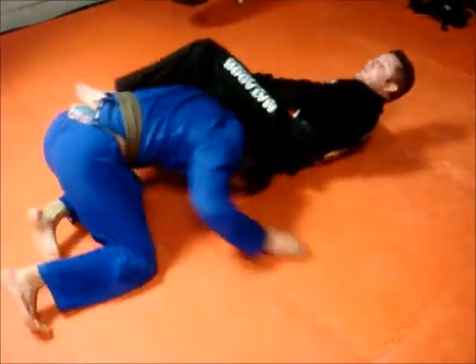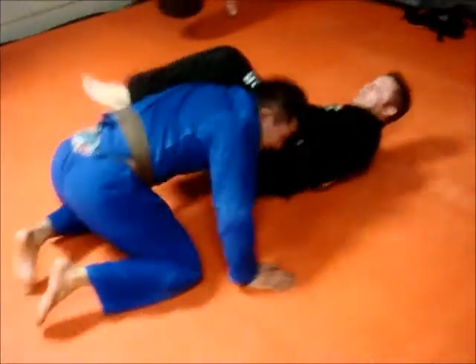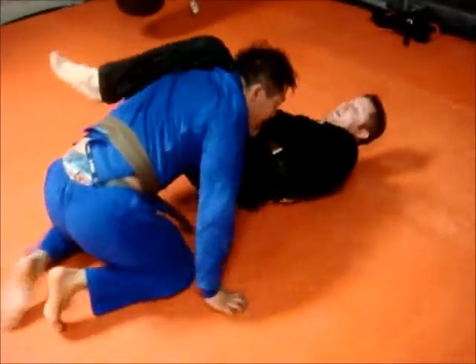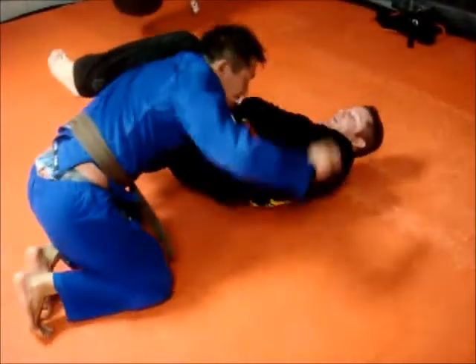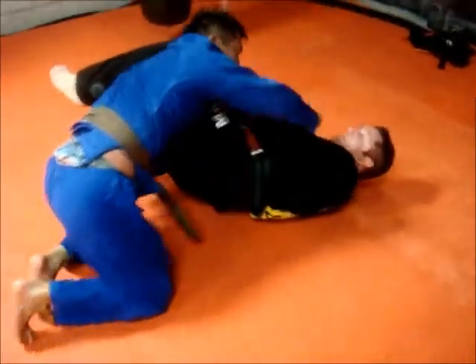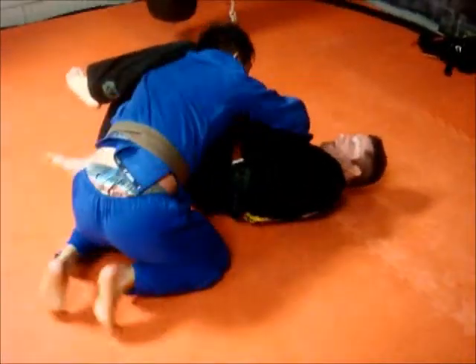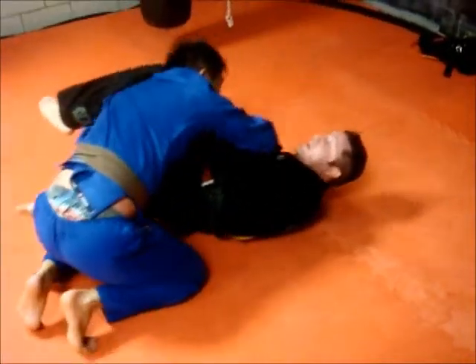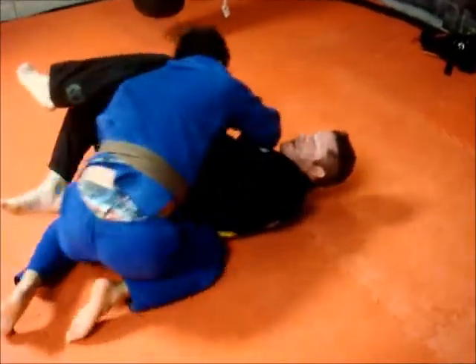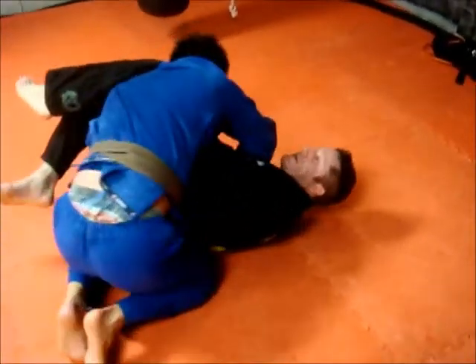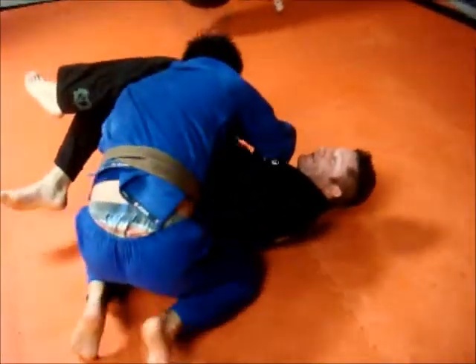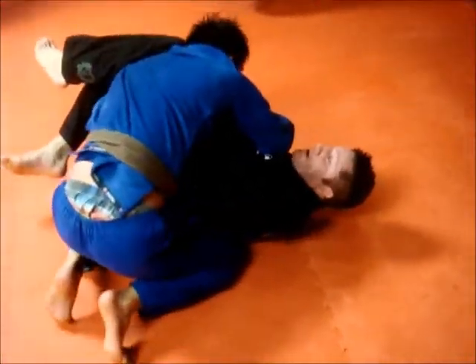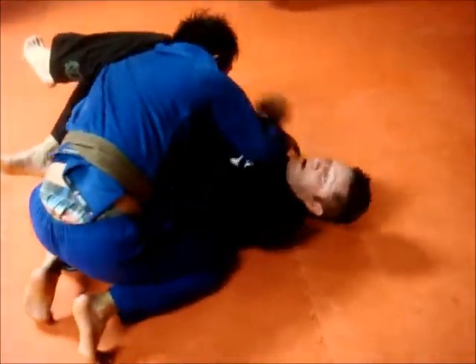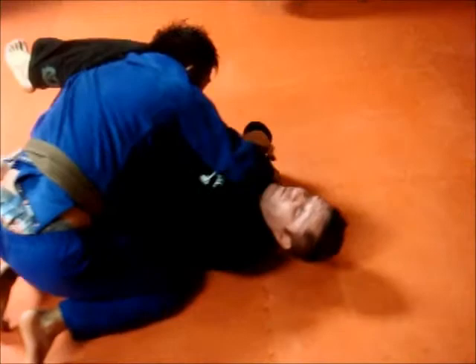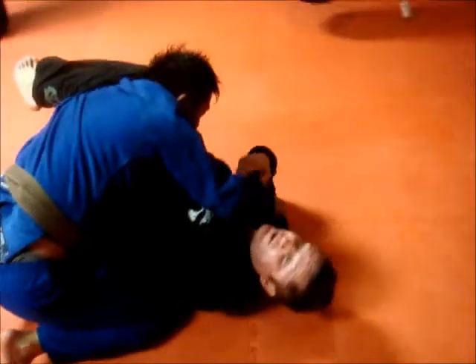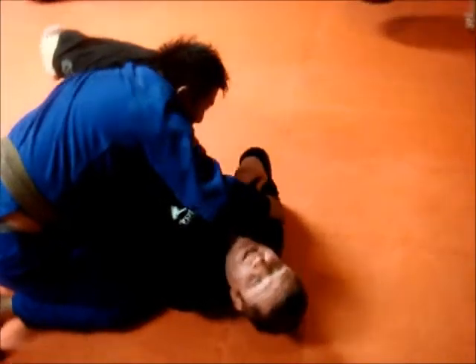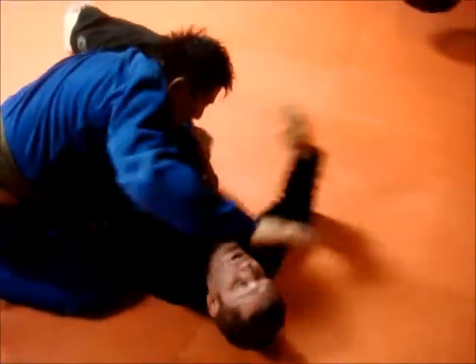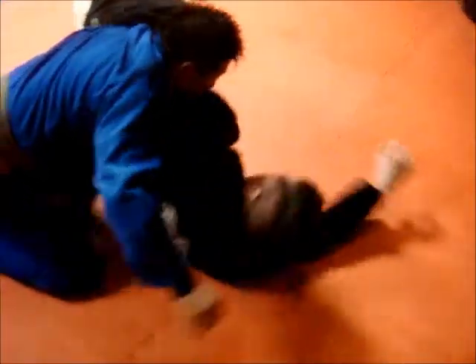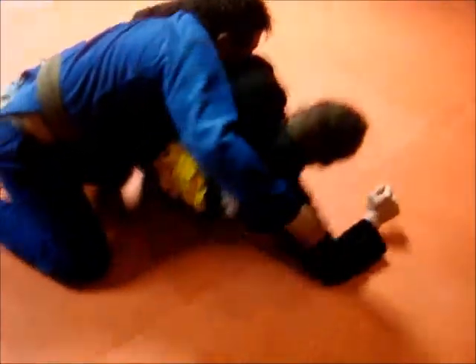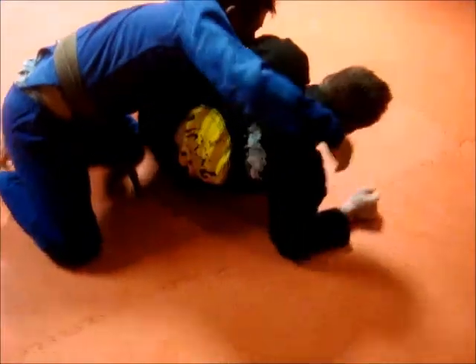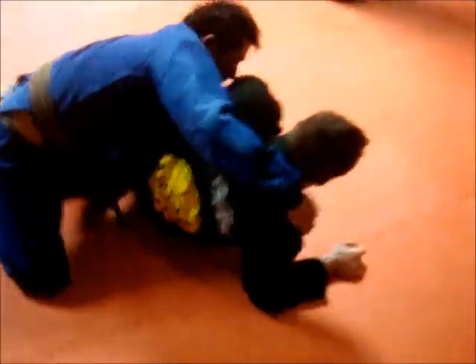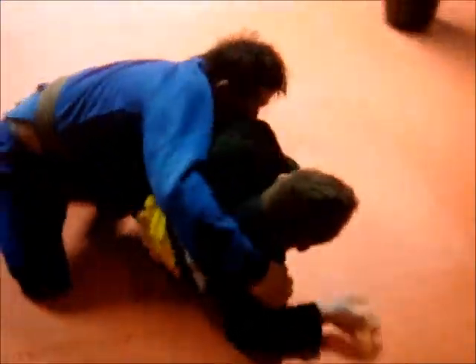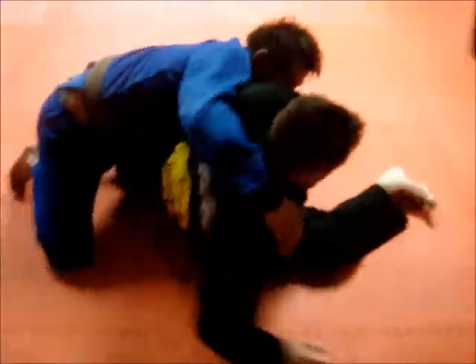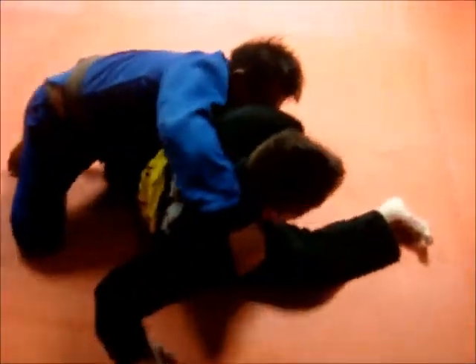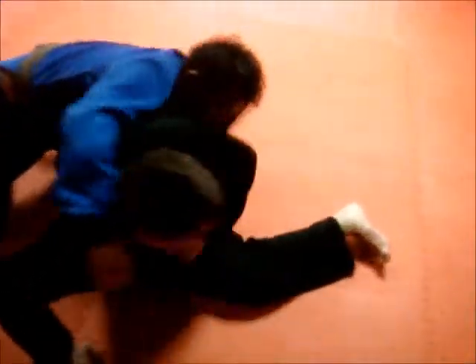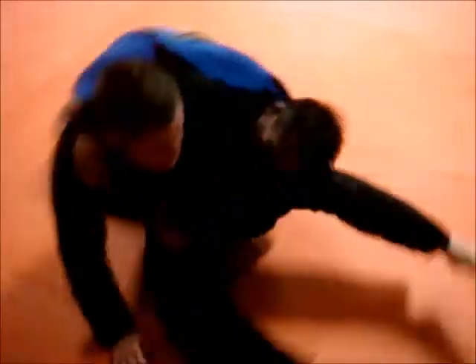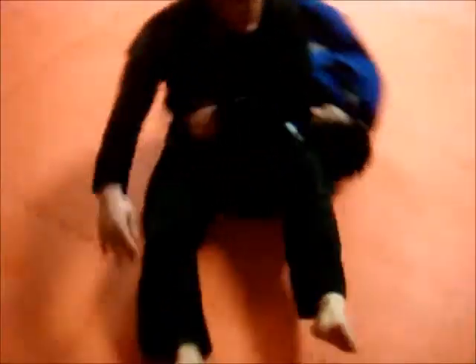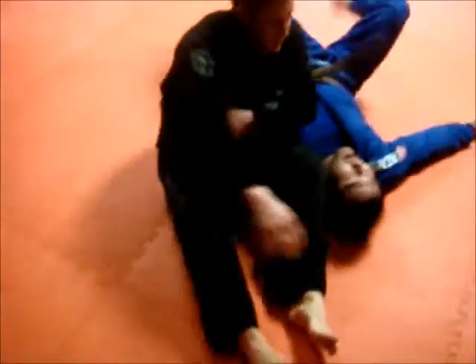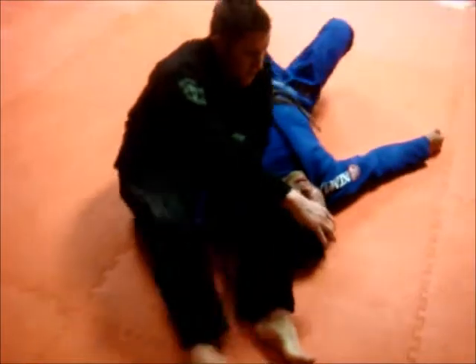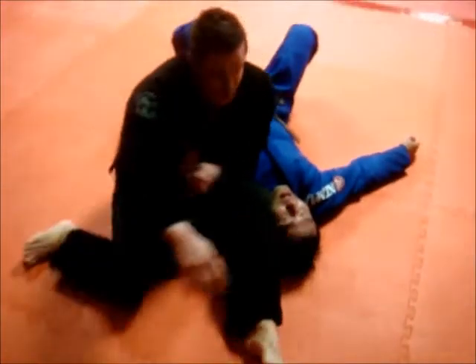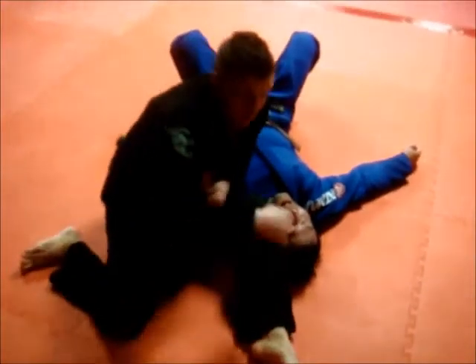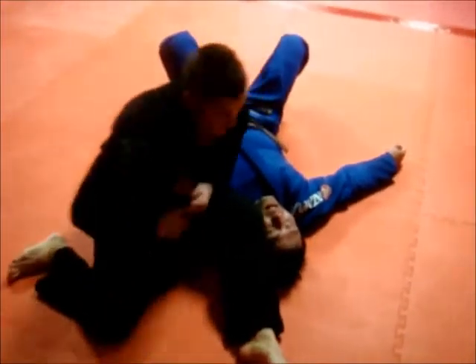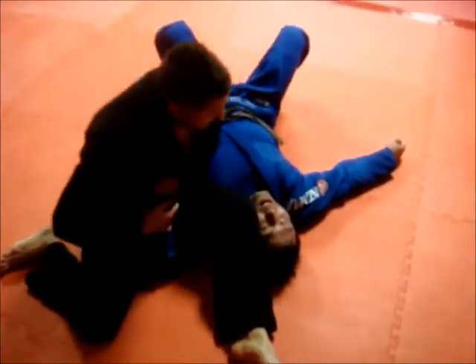Andrew's going to defend and cover up properly. I'm going to keep the grip, and before Andrew gets head control, I'm going to come away and shoot my hips out just to cause a sweep to the other side.